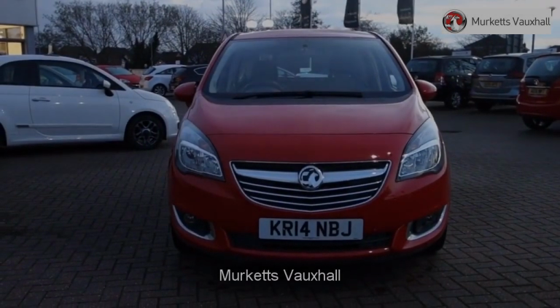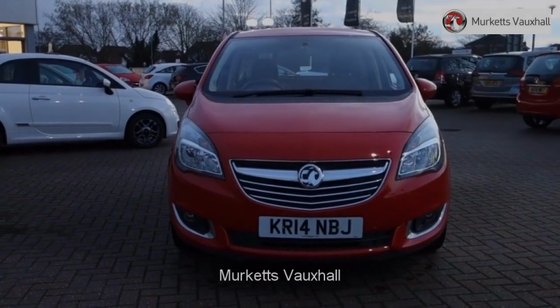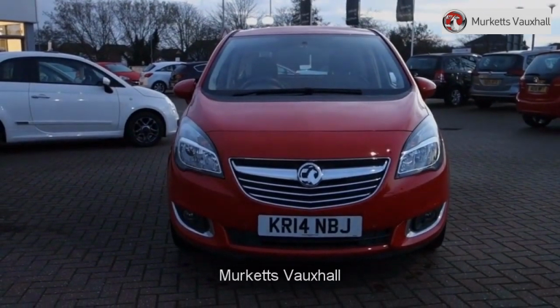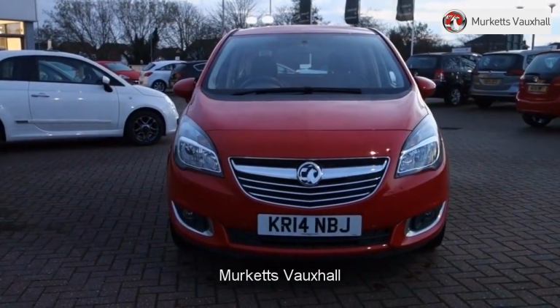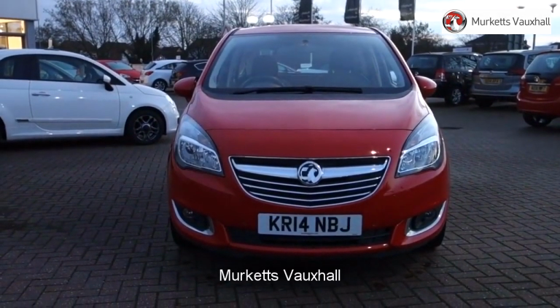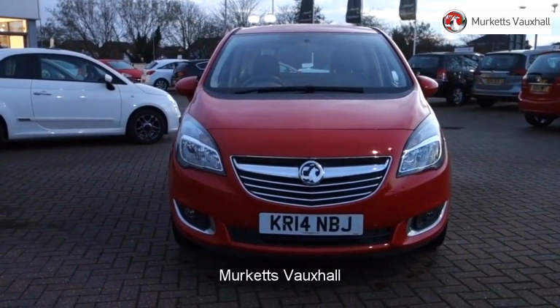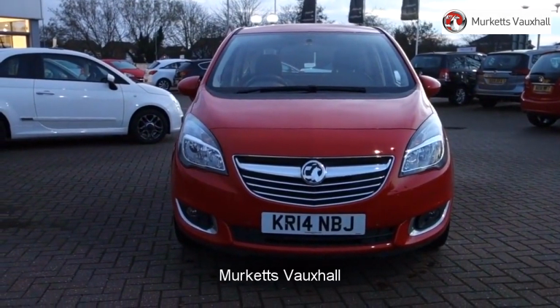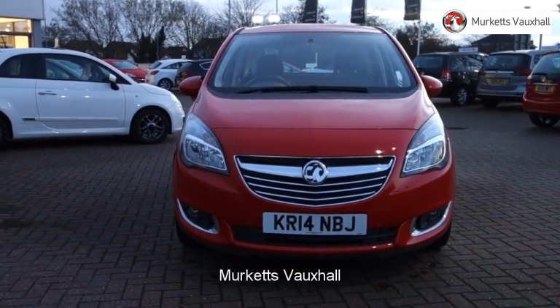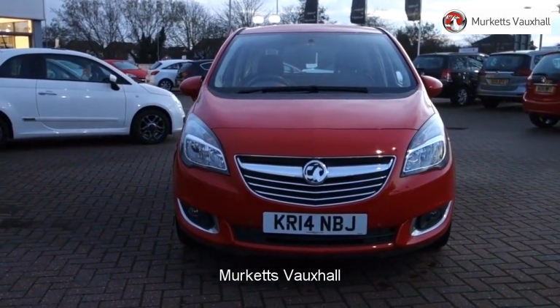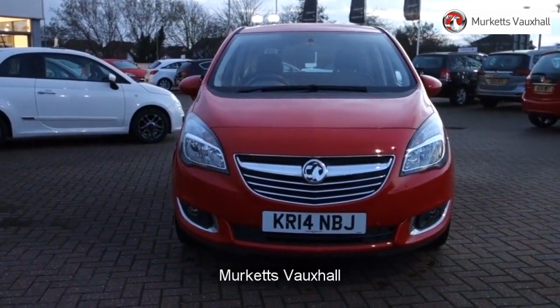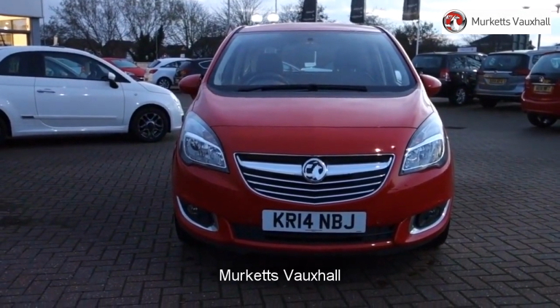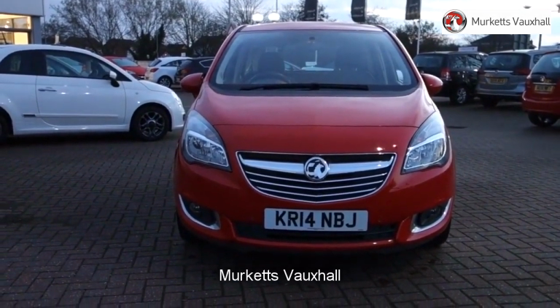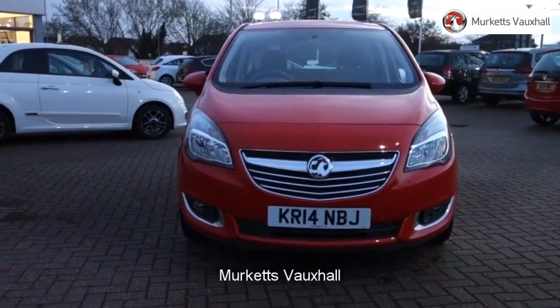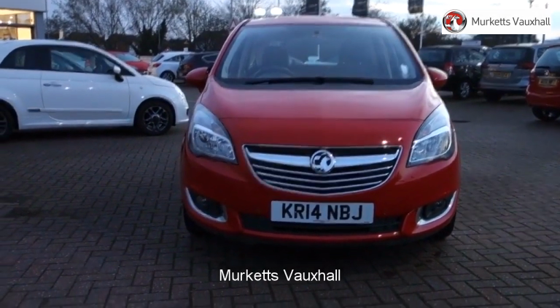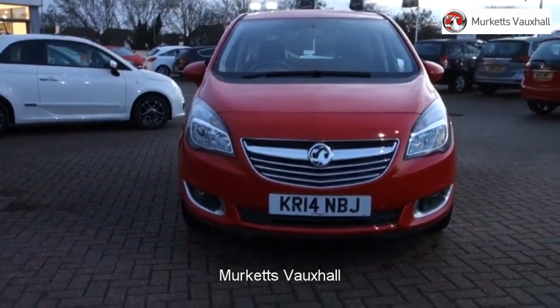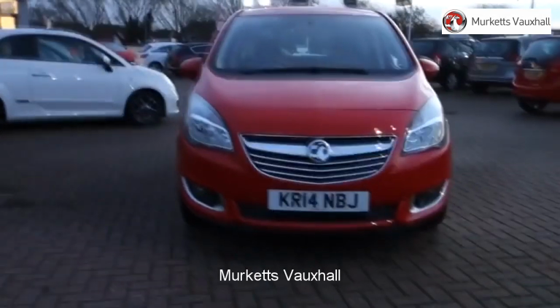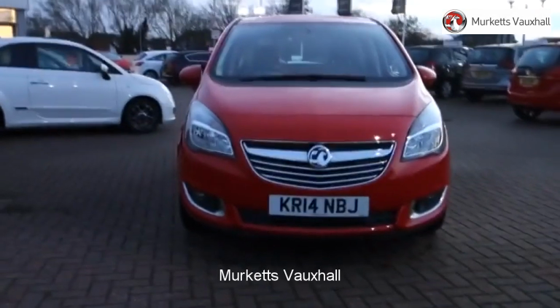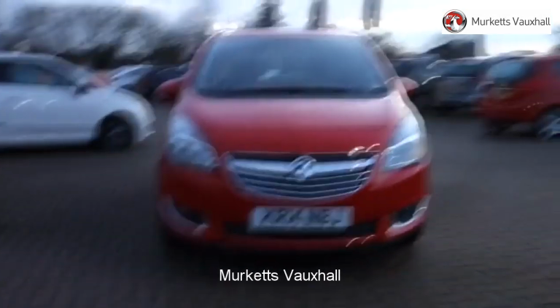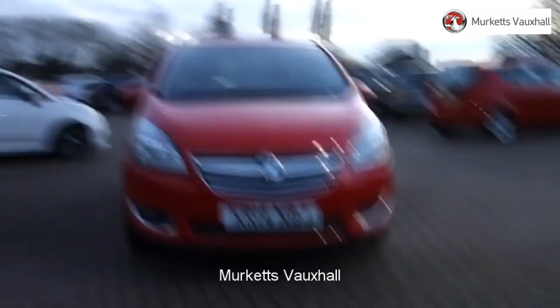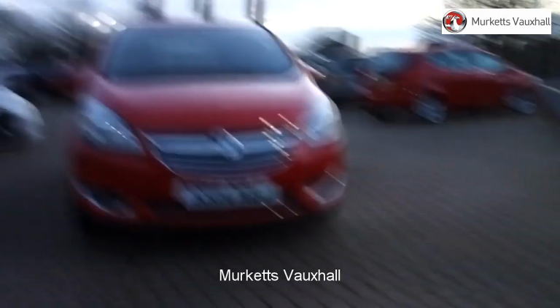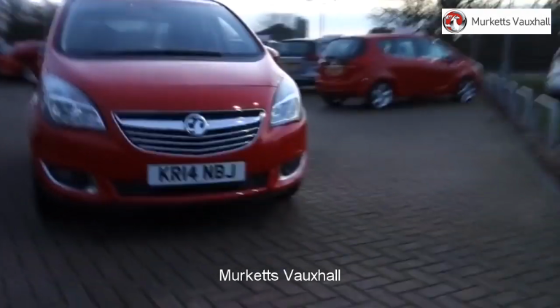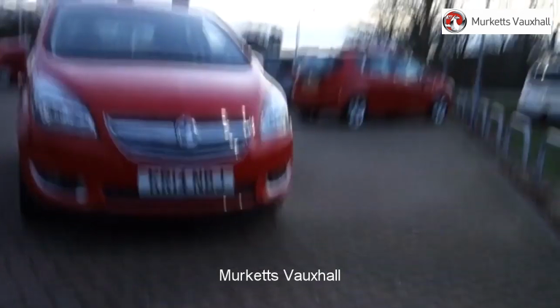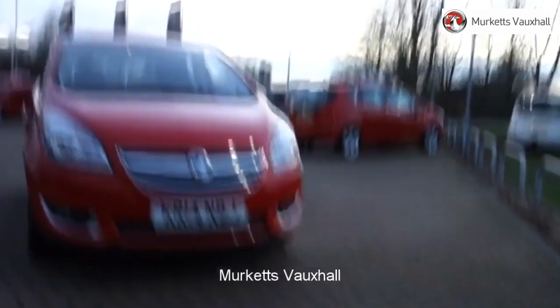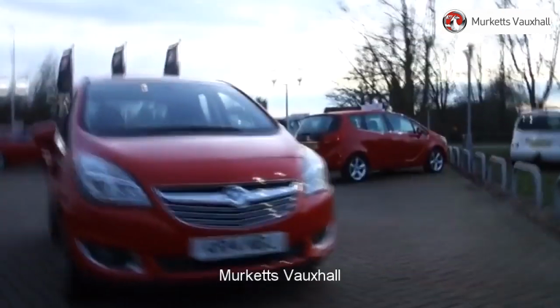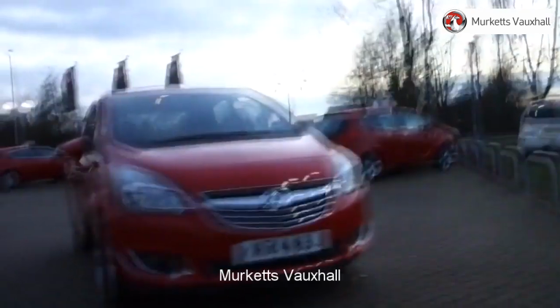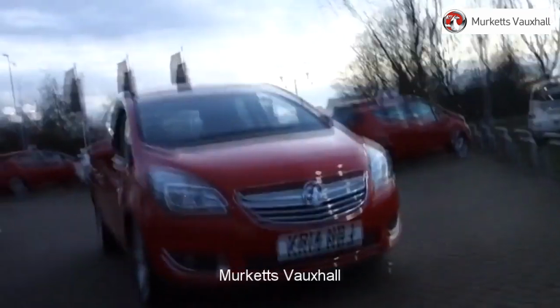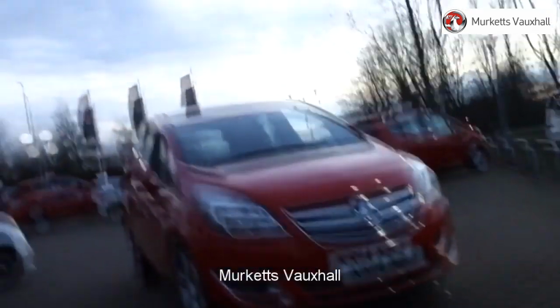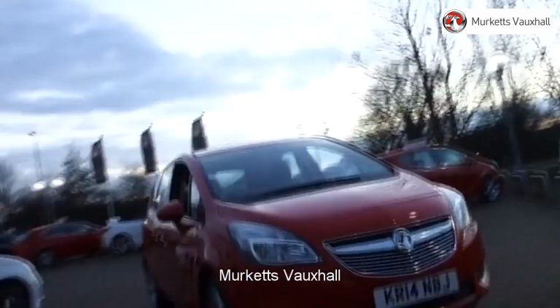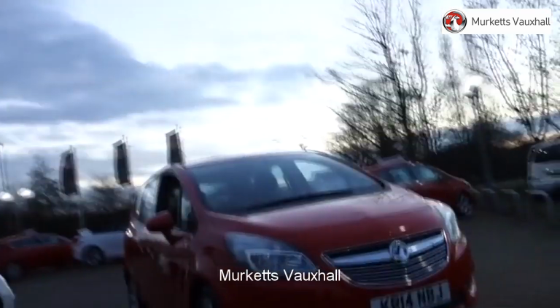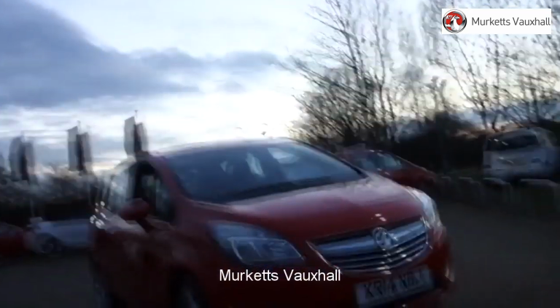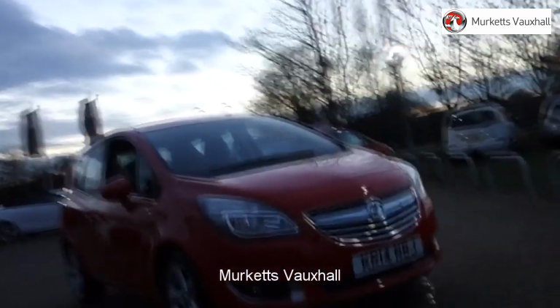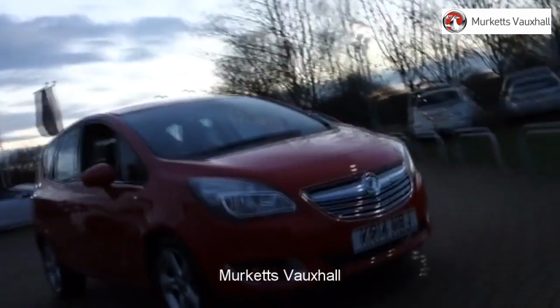Hello, welcome to the Merkit's used car video channel. Here you will find high definition videos of all of our vehicles currently for sale.